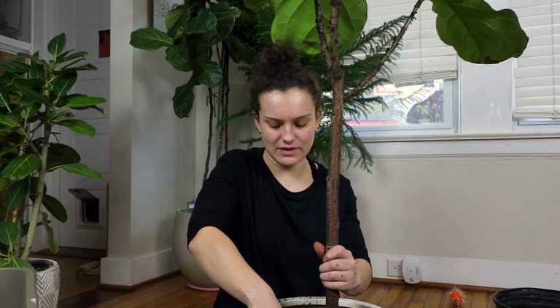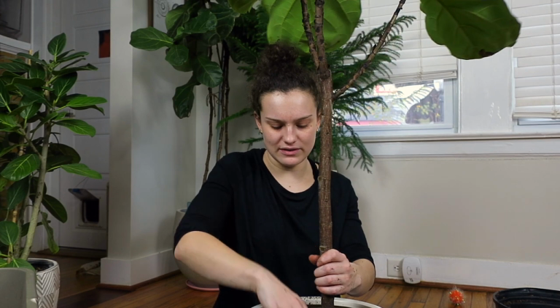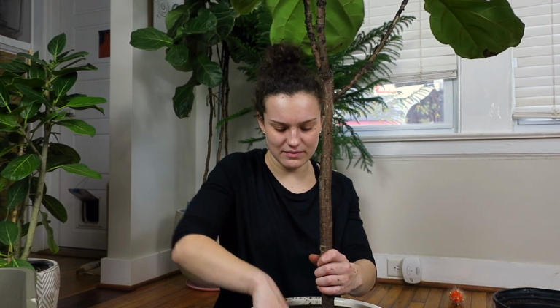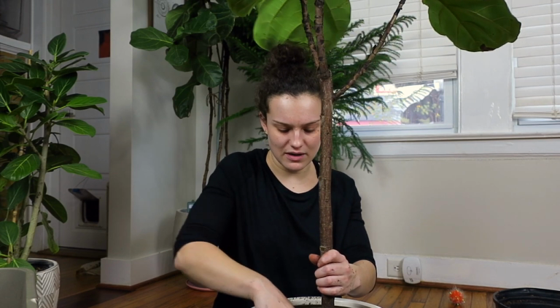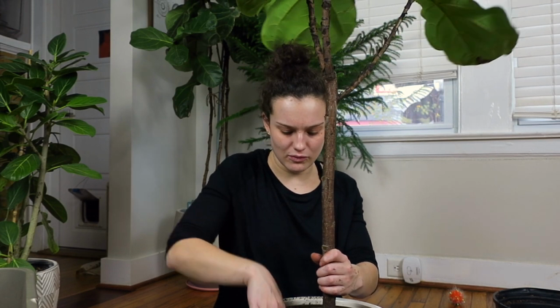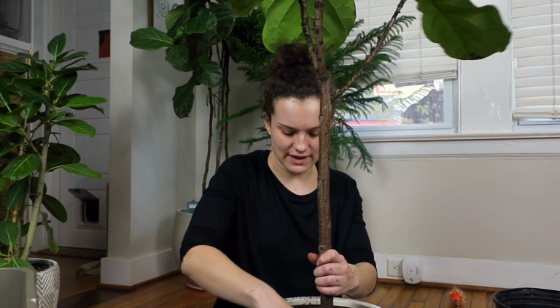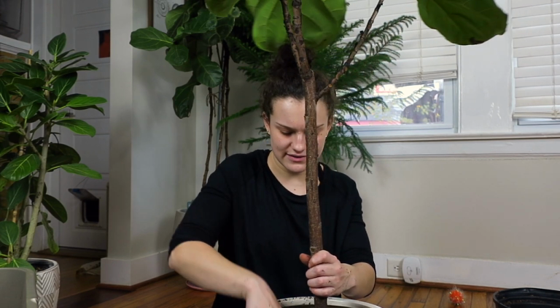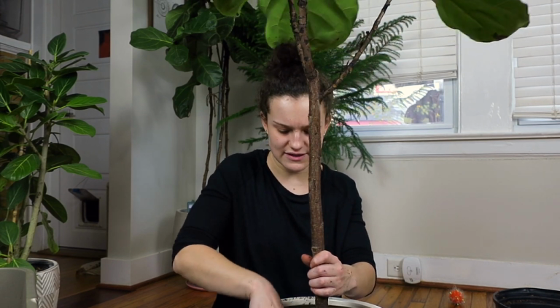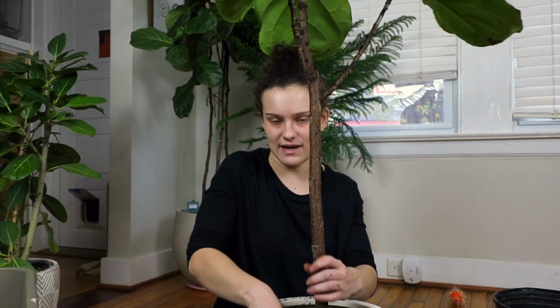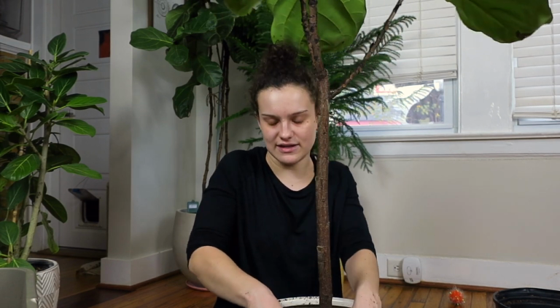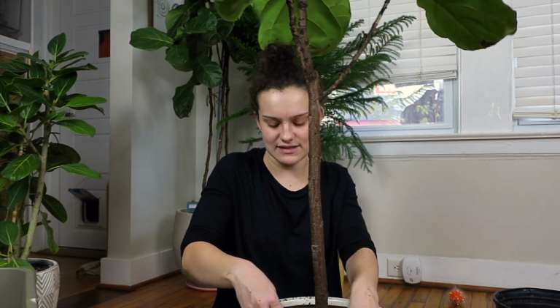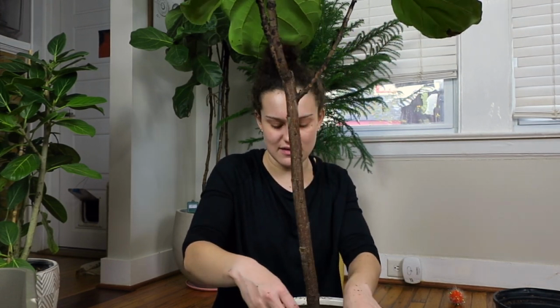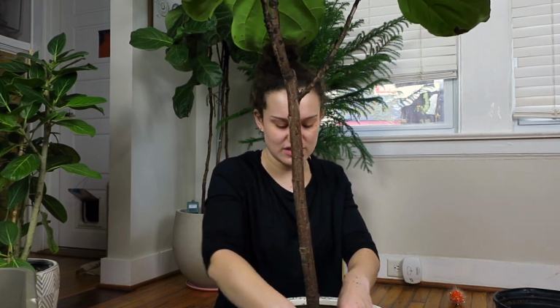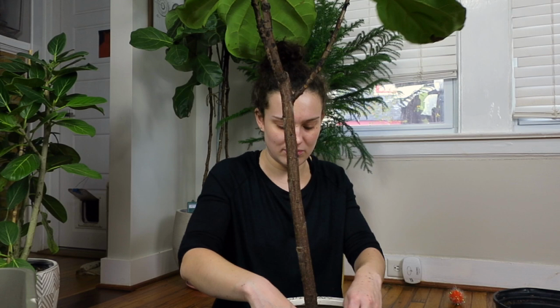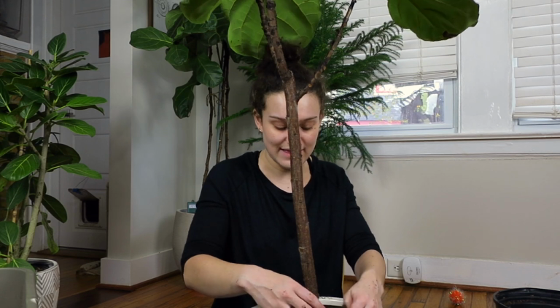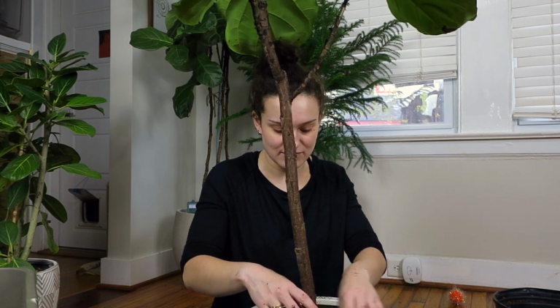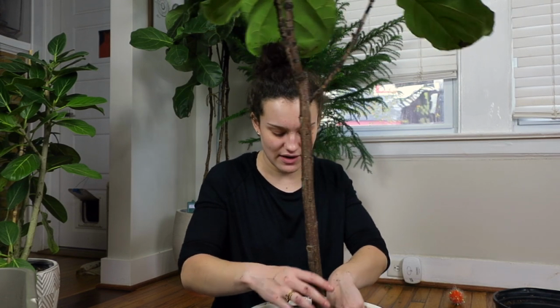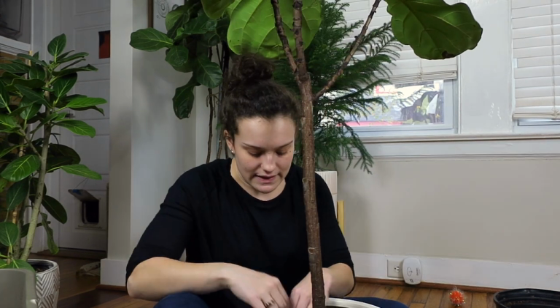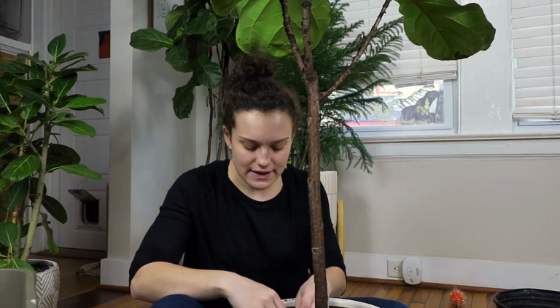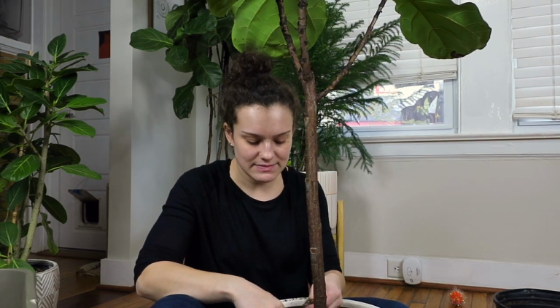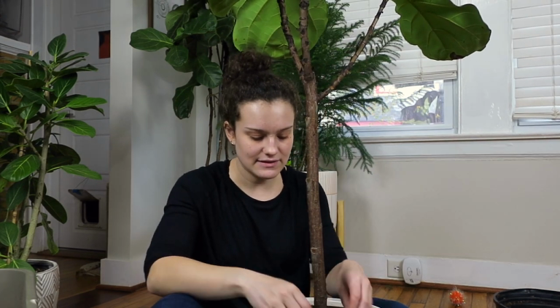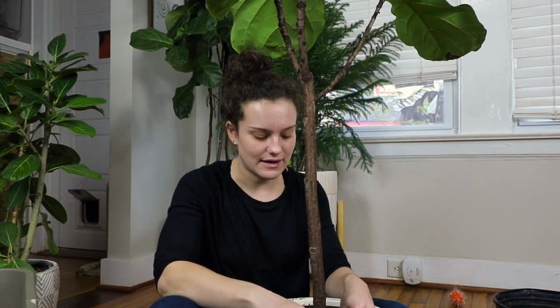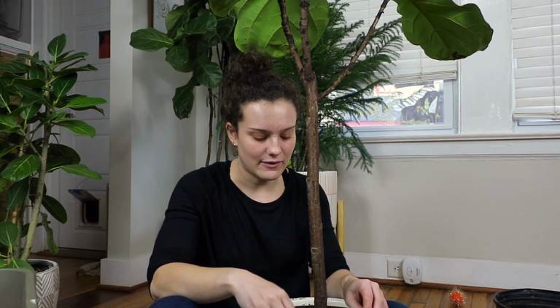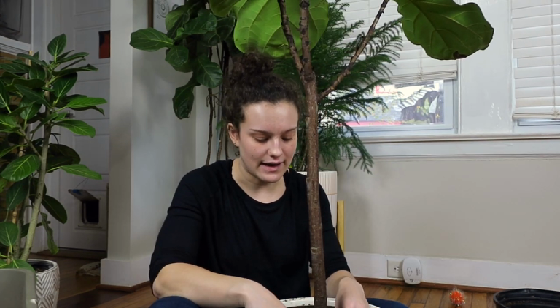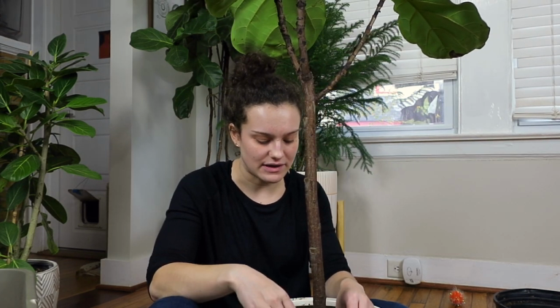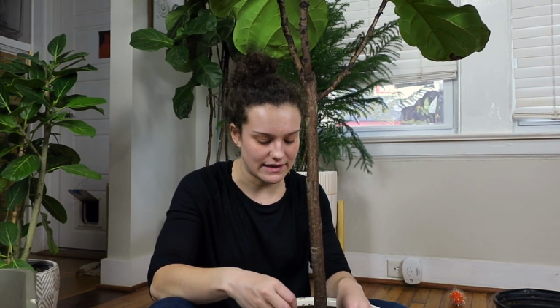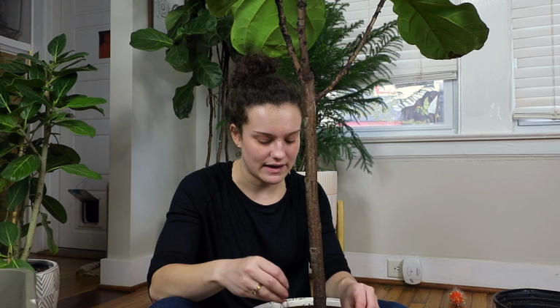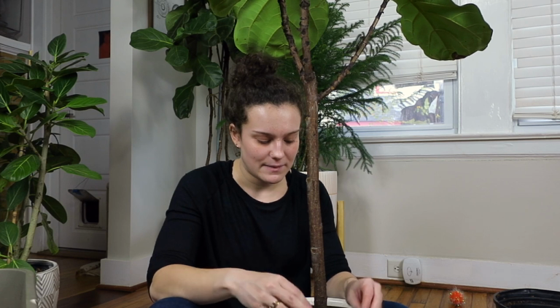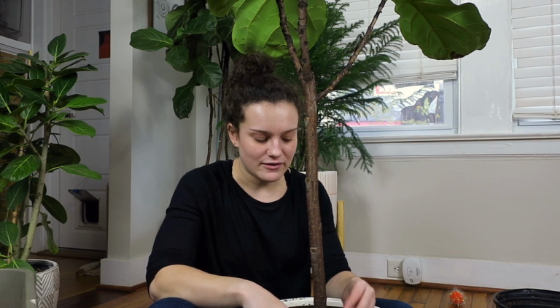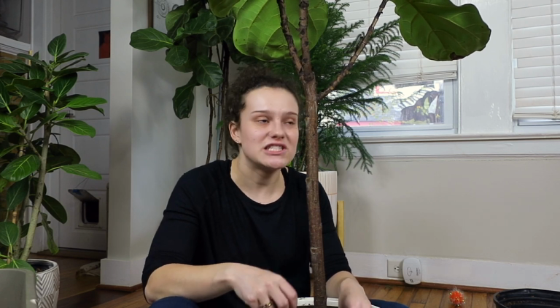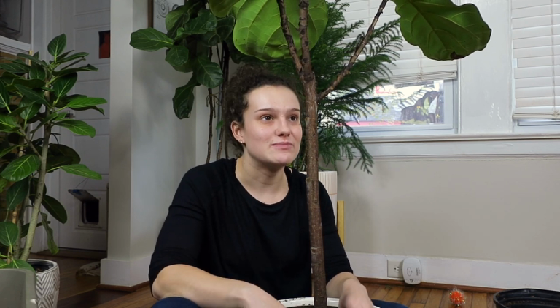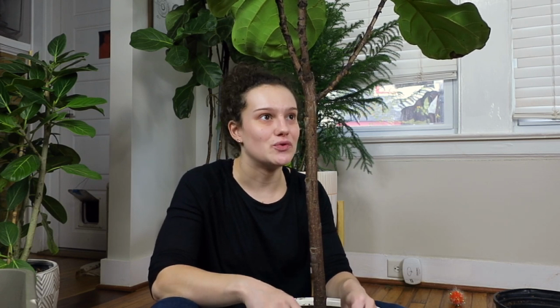I'm also going to put a little bit of extended-release fertilizer in this to help it out that much more. That's basically how I got into houseplants, and I just find so much joy in fiddling with them.